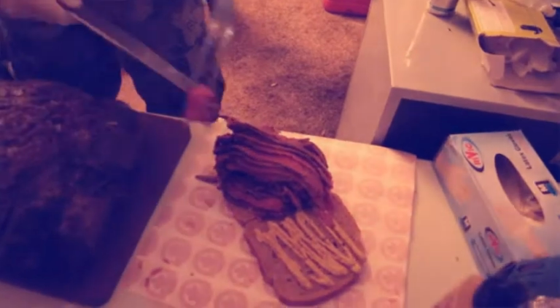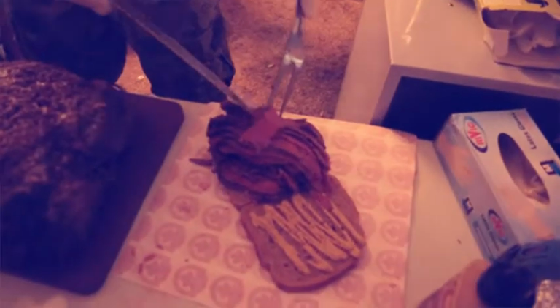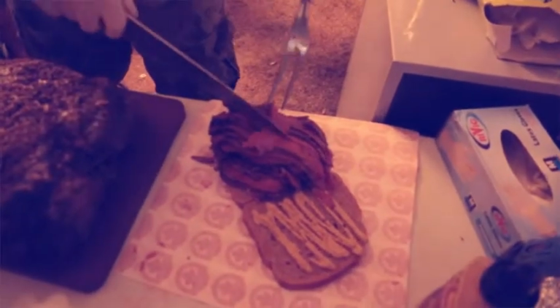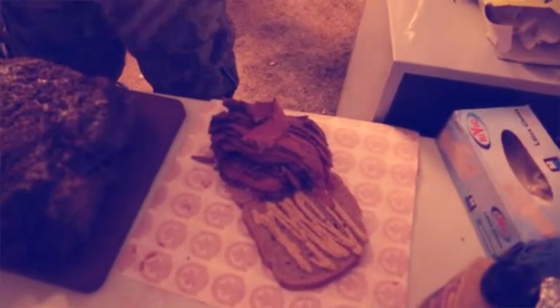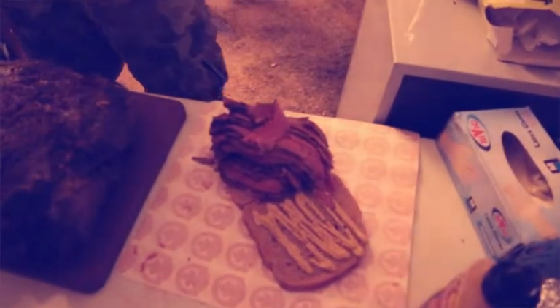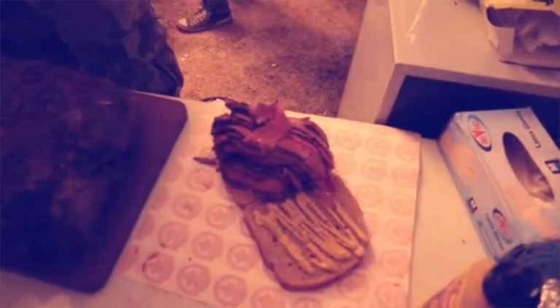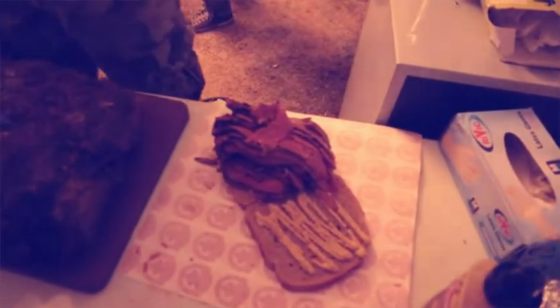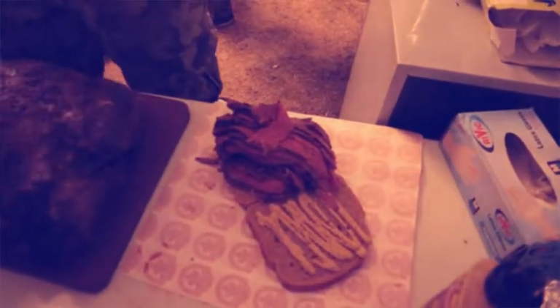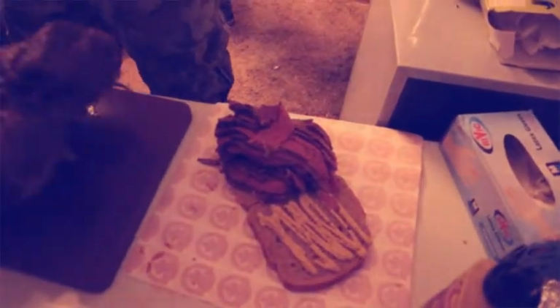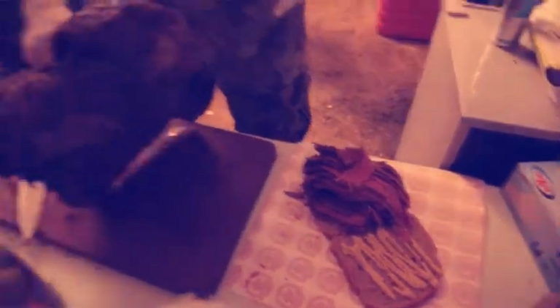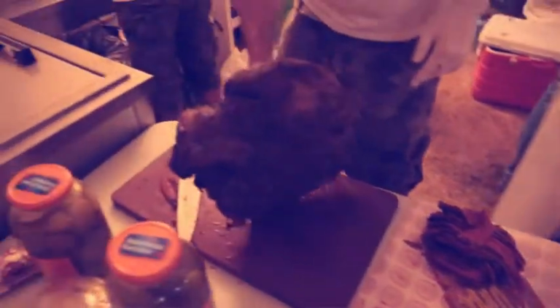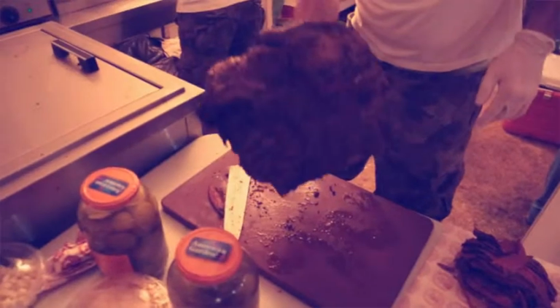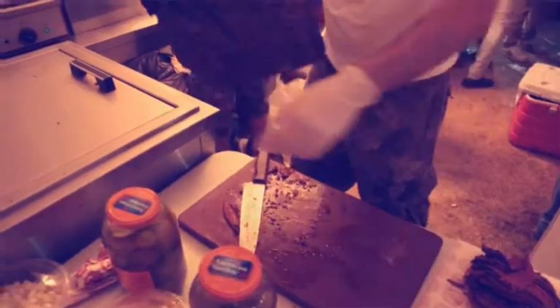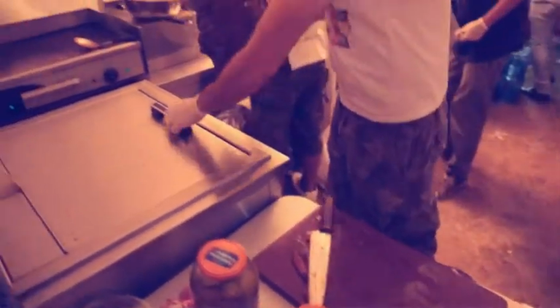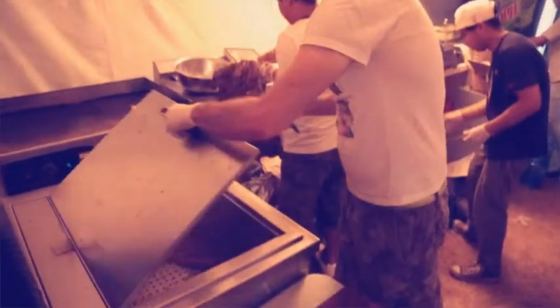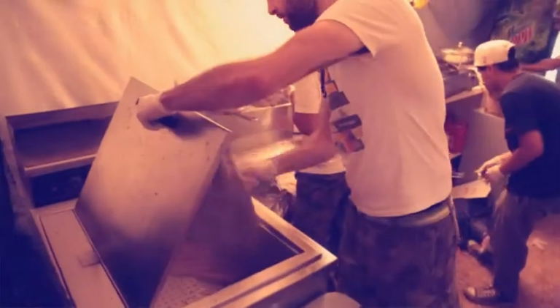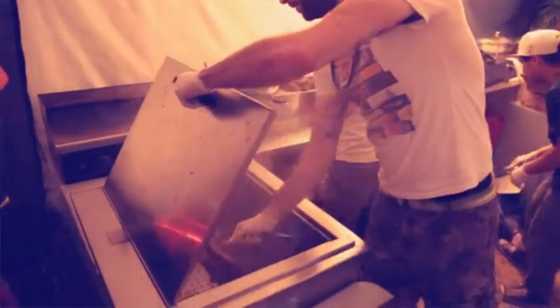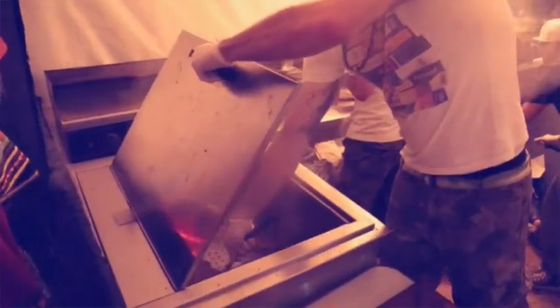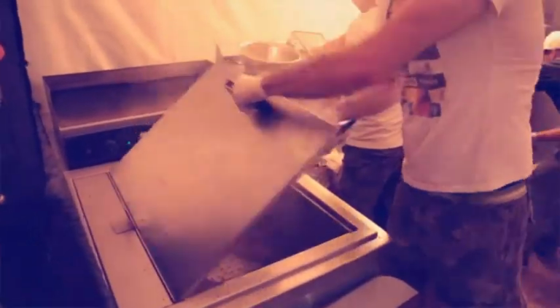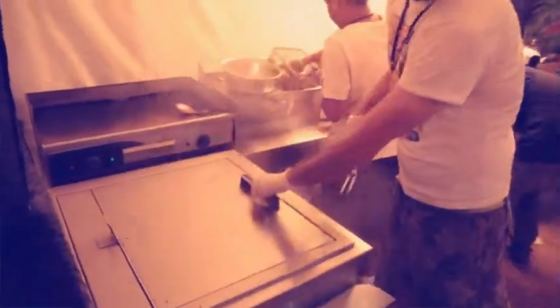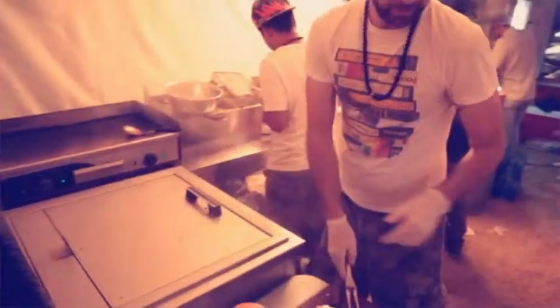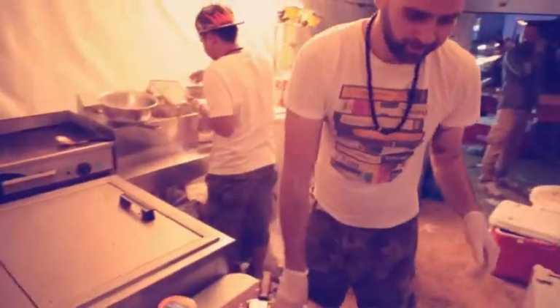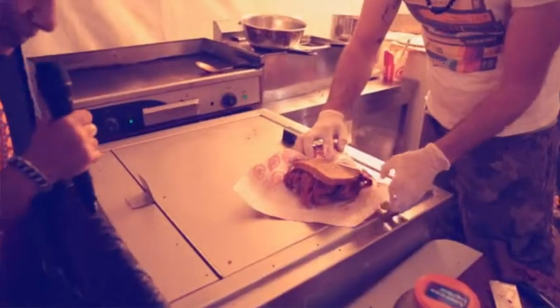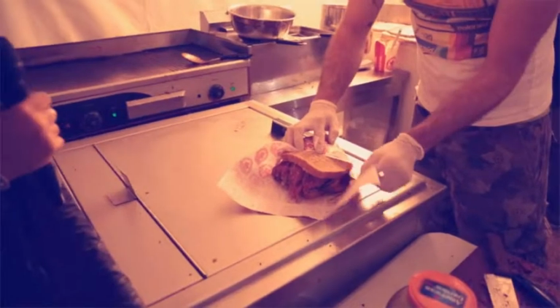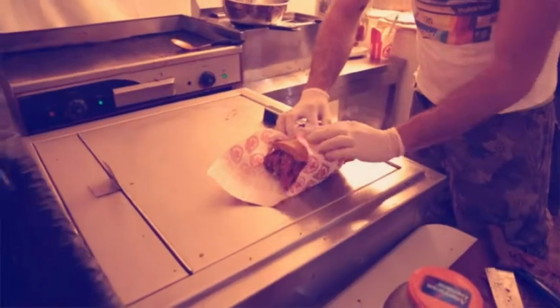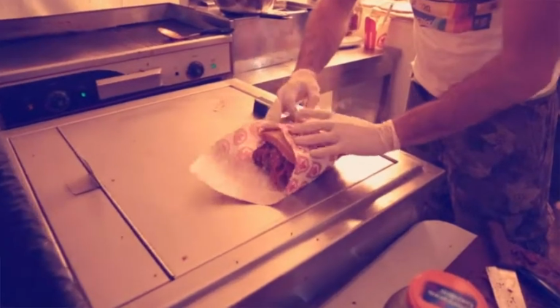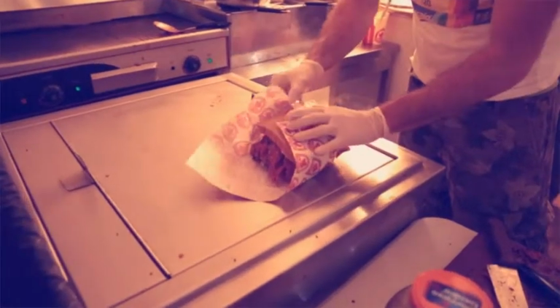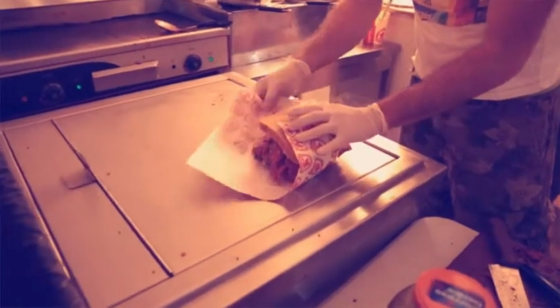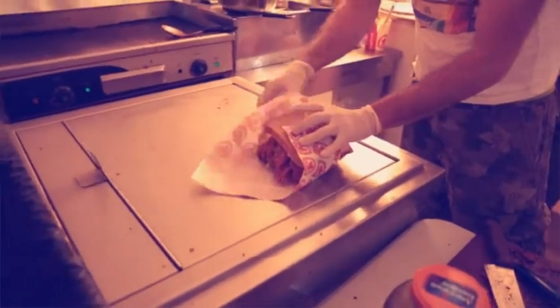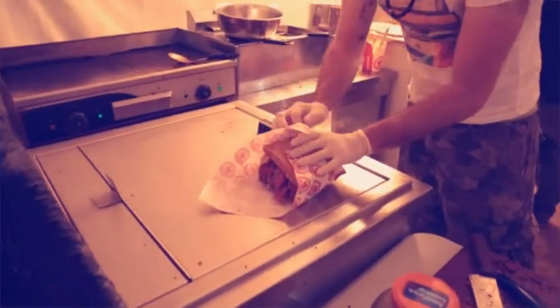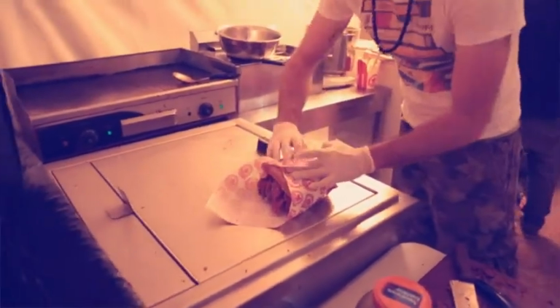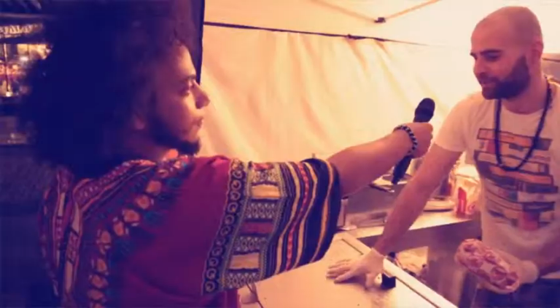We marinate it in-house, we smoke it in-house. We use 12 spices, we marinate for 12 days, we smoke it for 12 hours. After that we use oak wood or cherry wood, depends, and then we put it in the steamer.